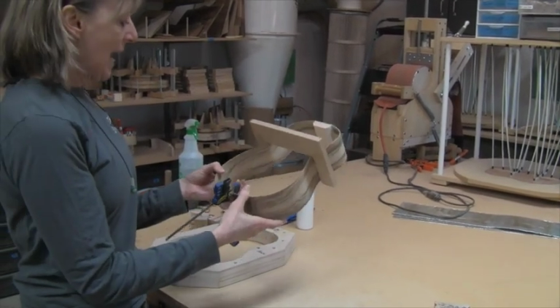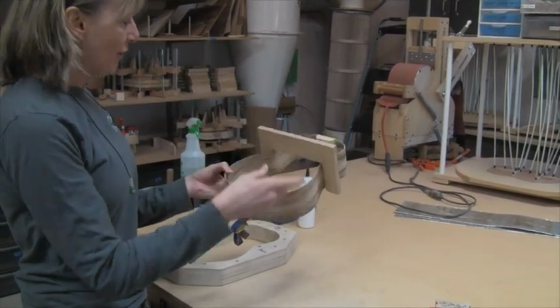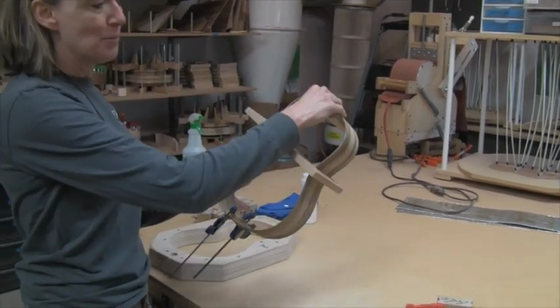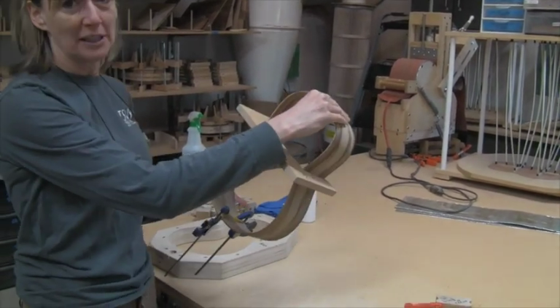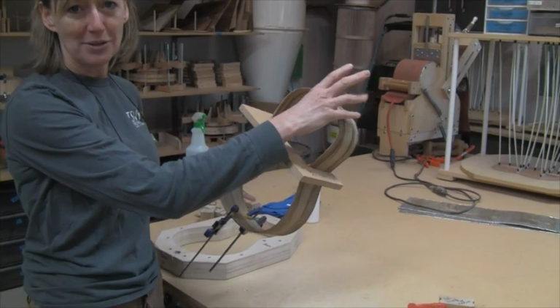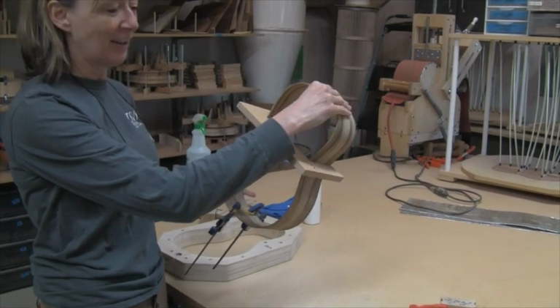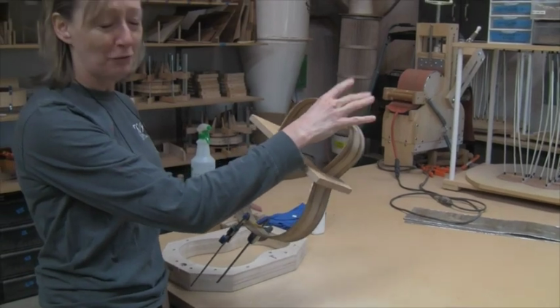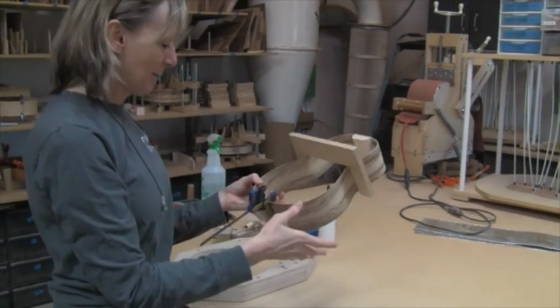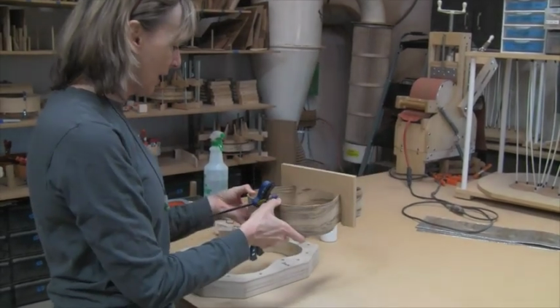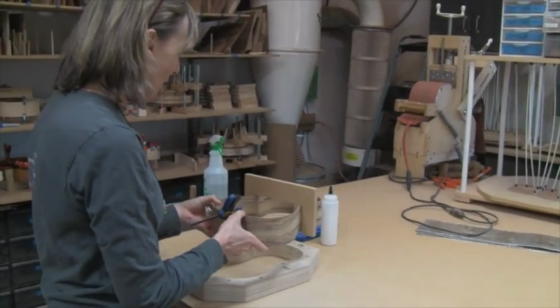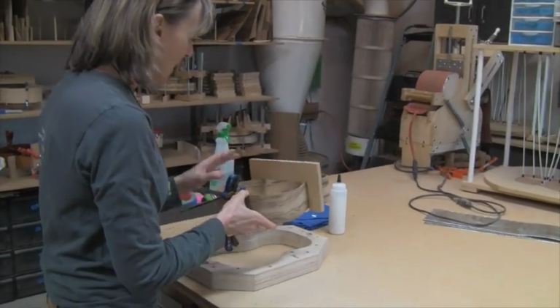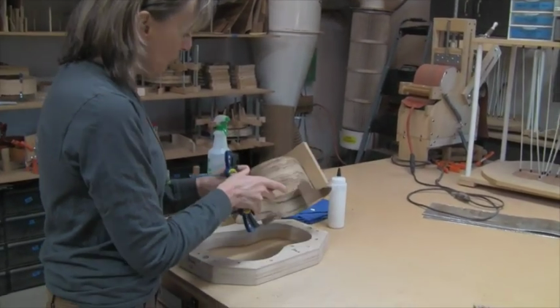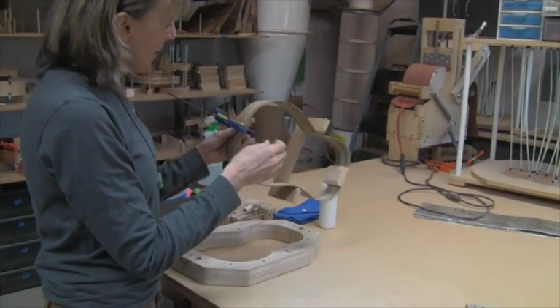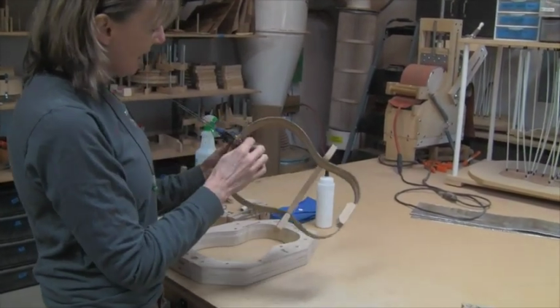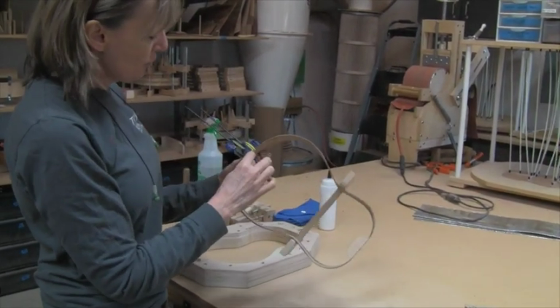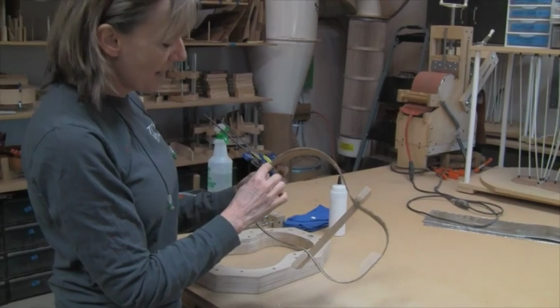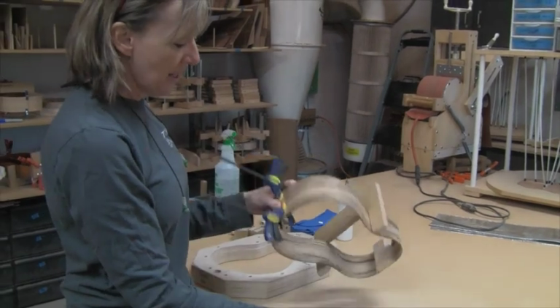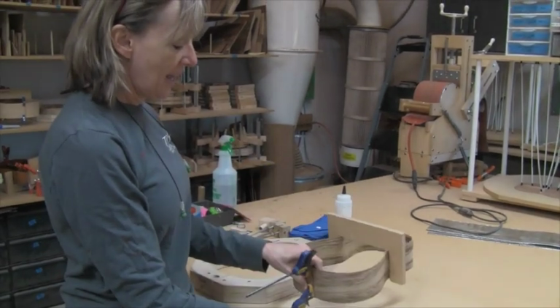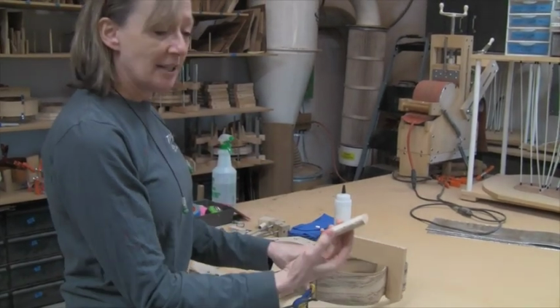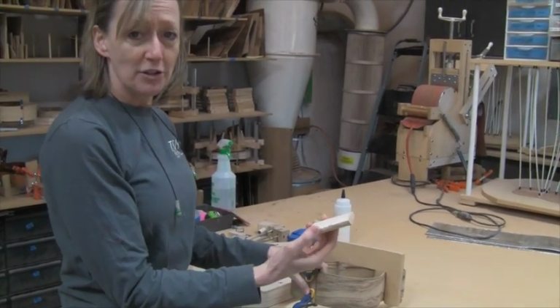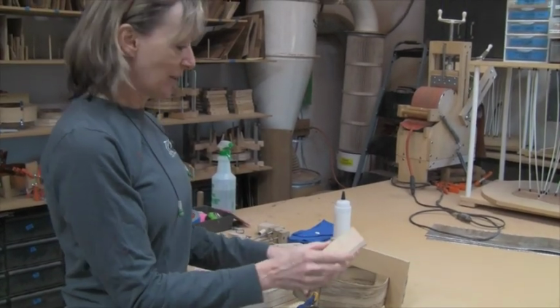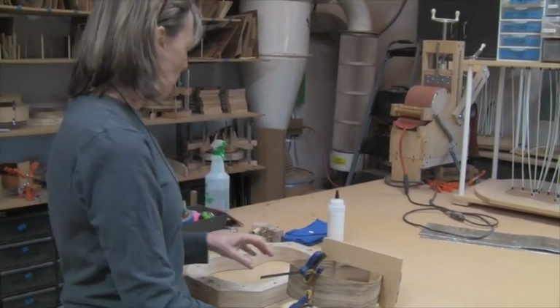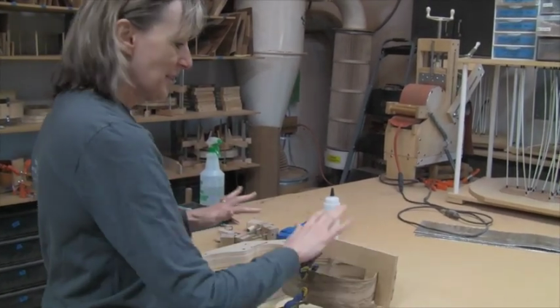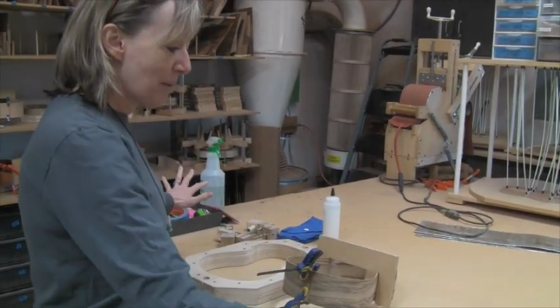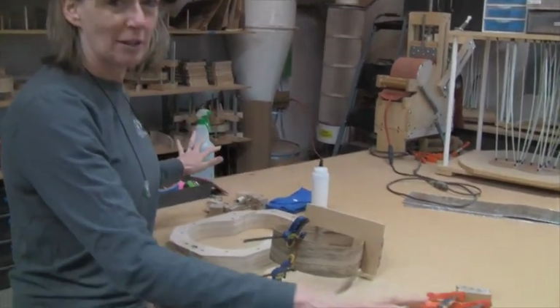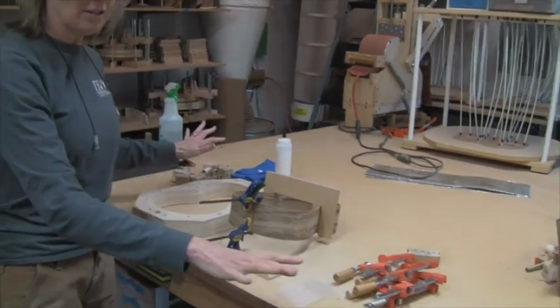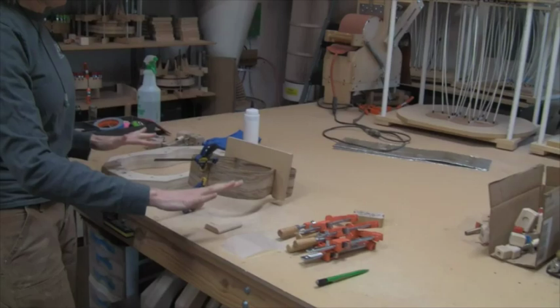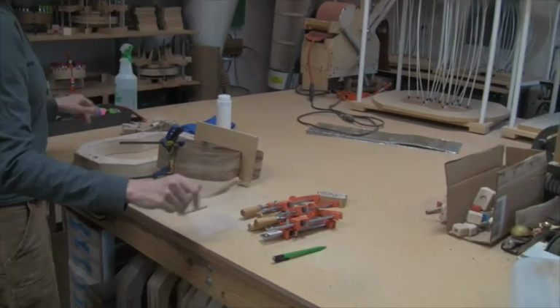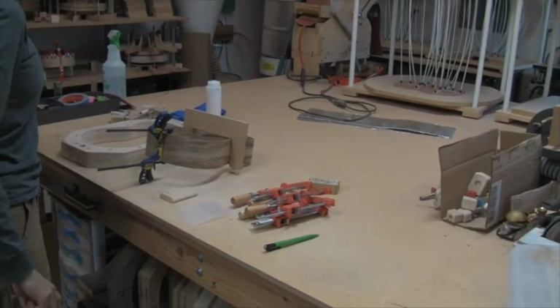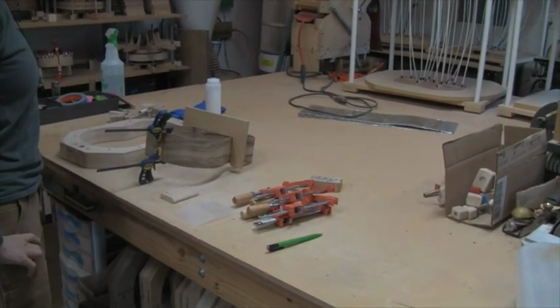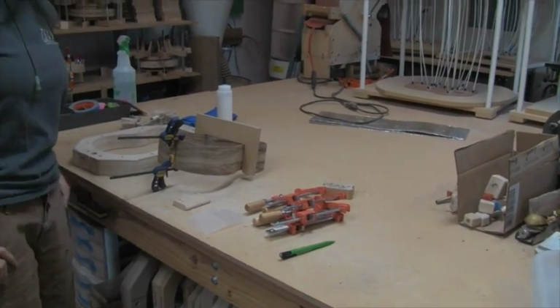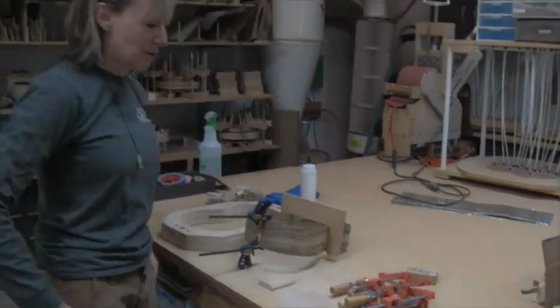I have already removed the clamps and the caul from the neck block and now I'm going to mark my sides, trim these up, and install the tail block. So this is sort of my mise en place of what I need to do for step two.